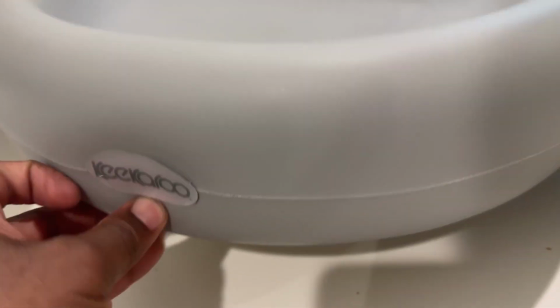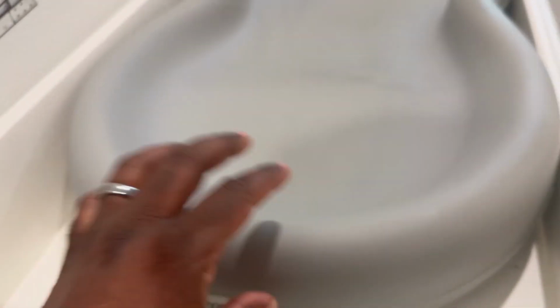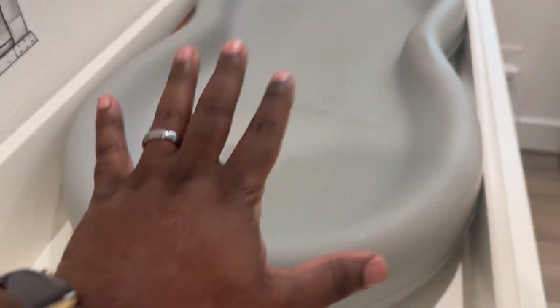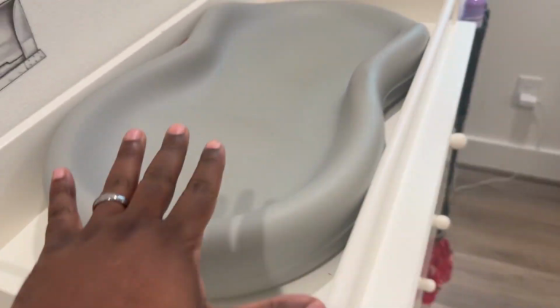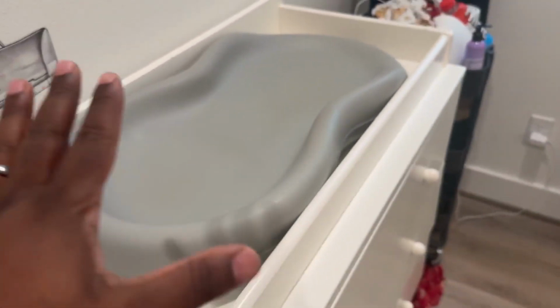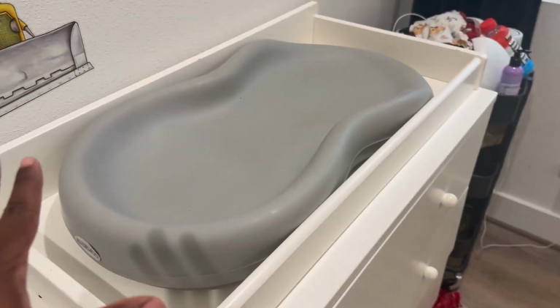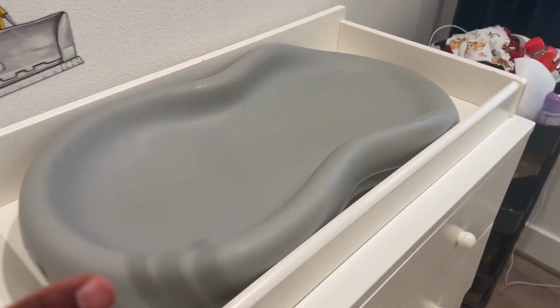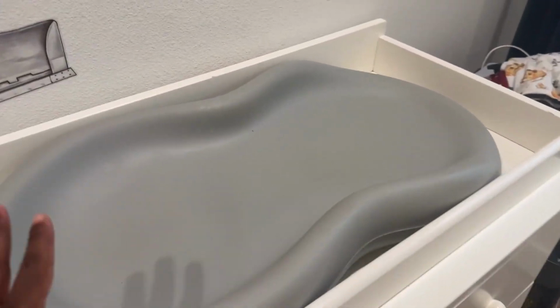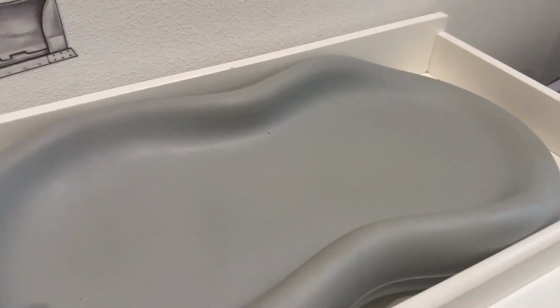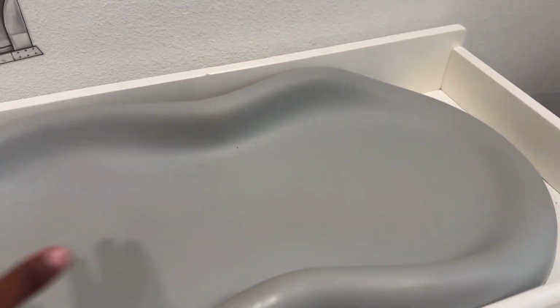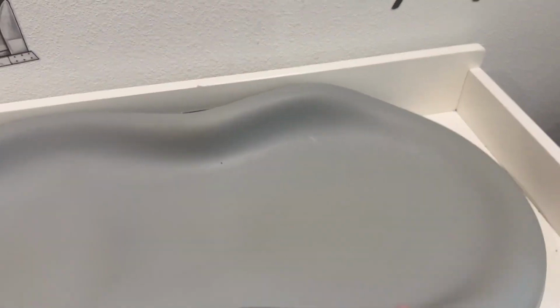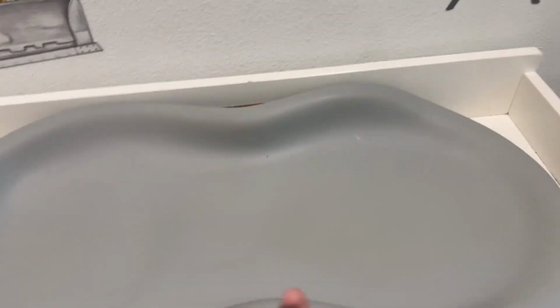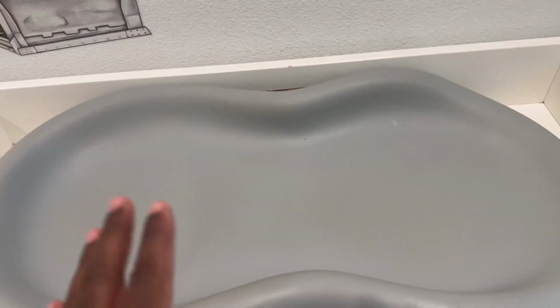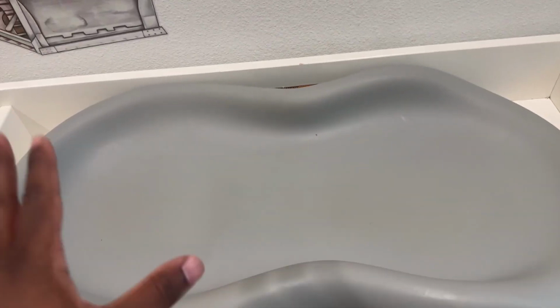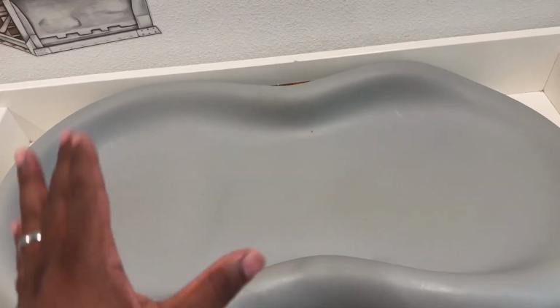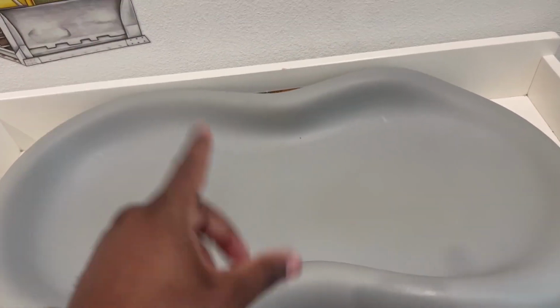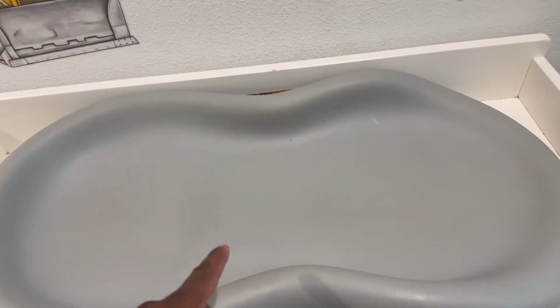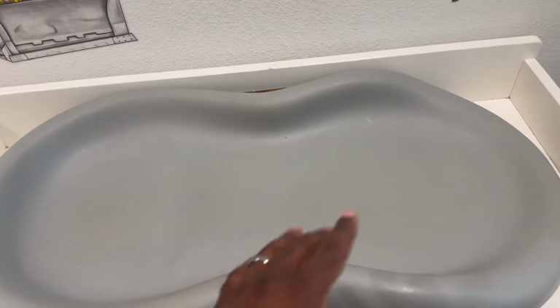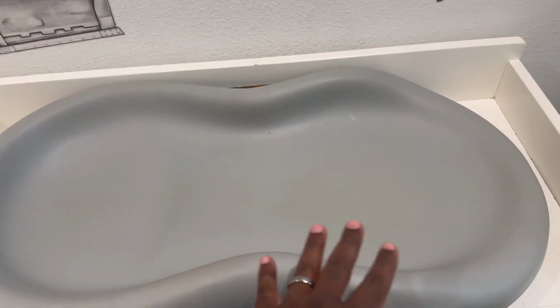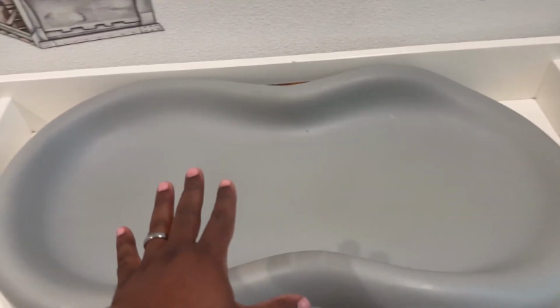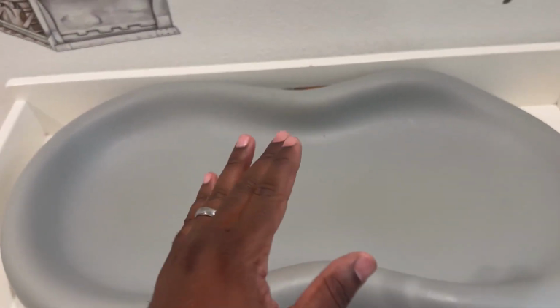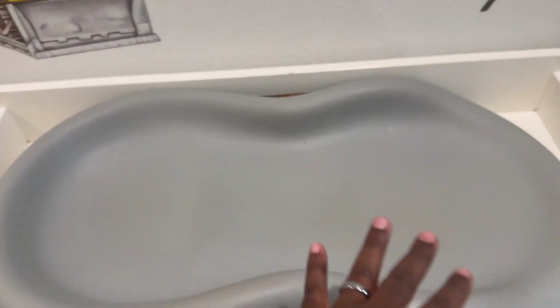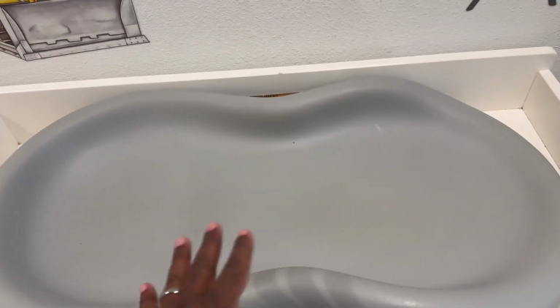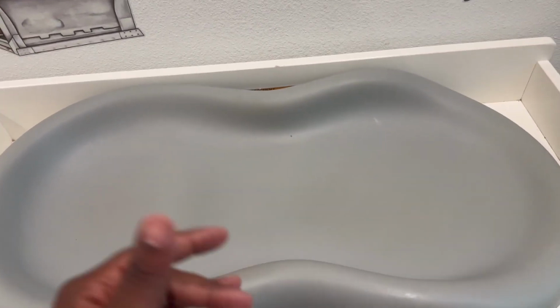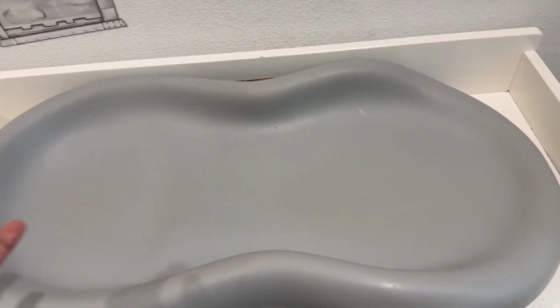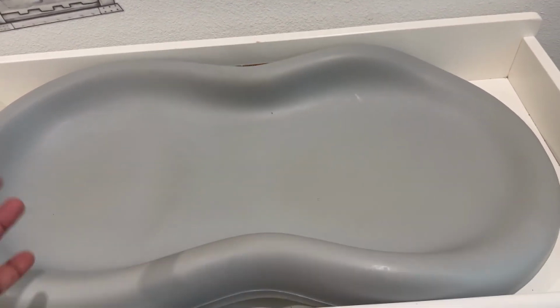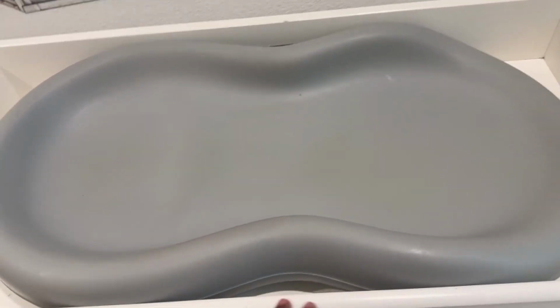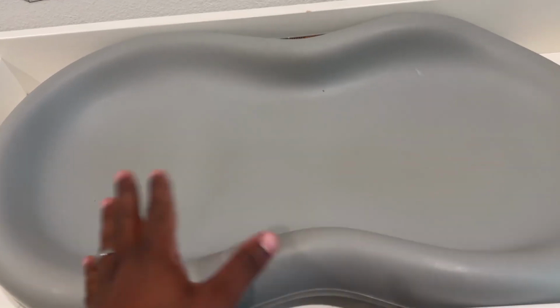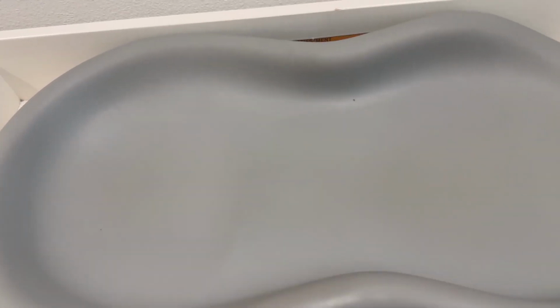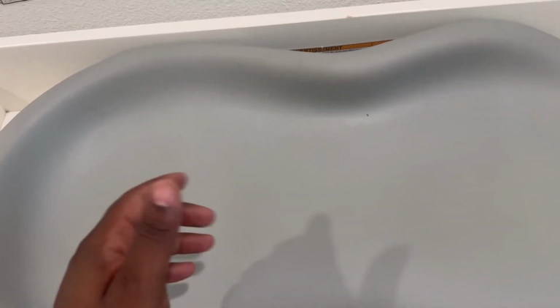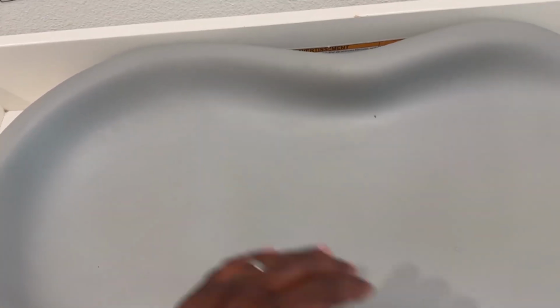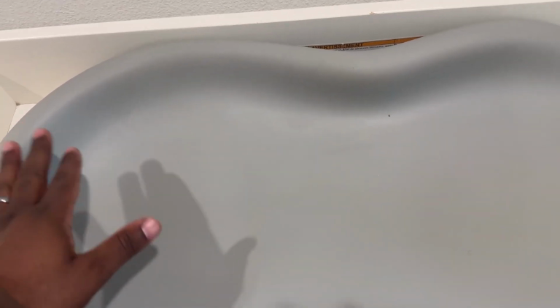Overall it looks good. It fits our daughter perfectly. Our son is definitely a little big for it — he's two years old now — but I still change him up here.